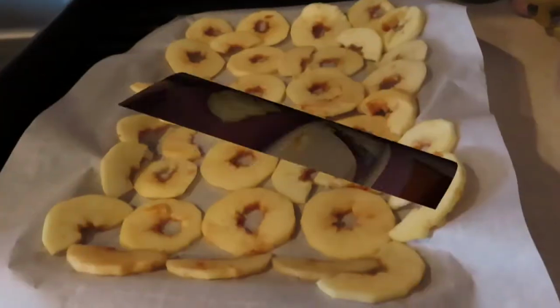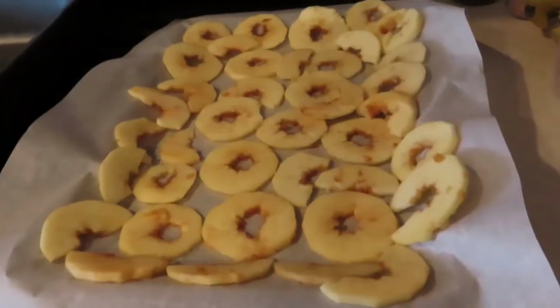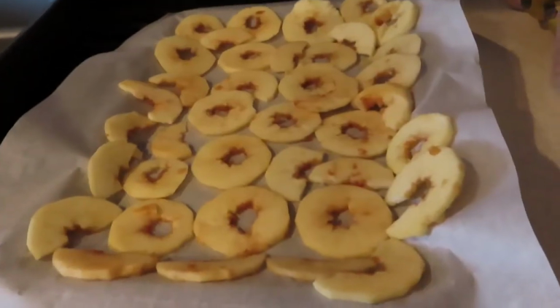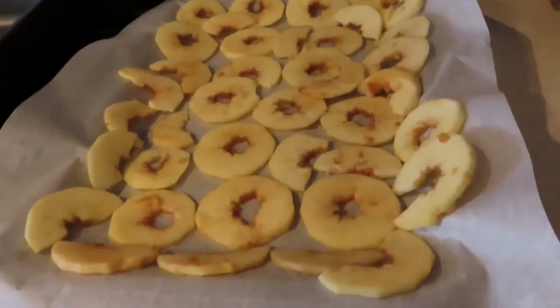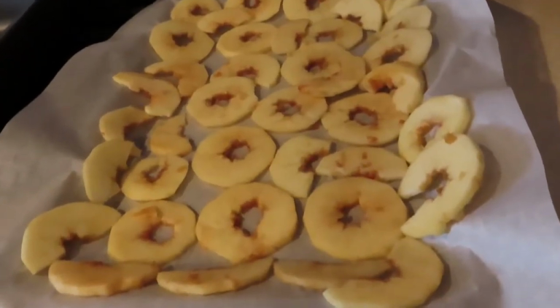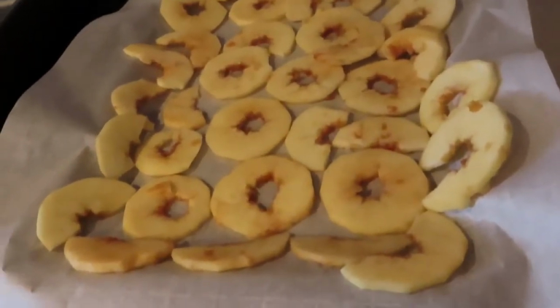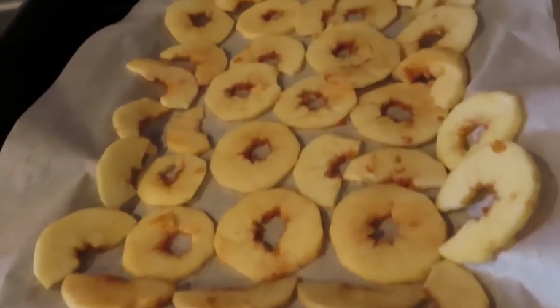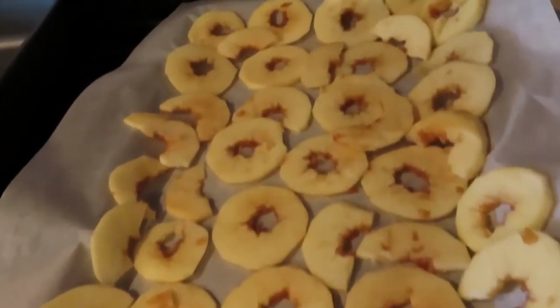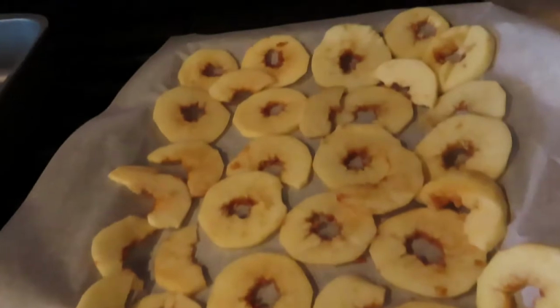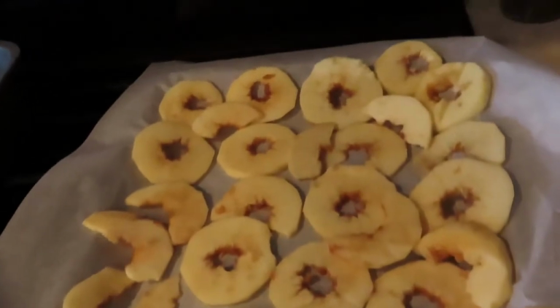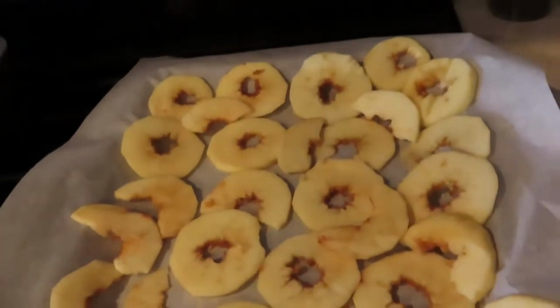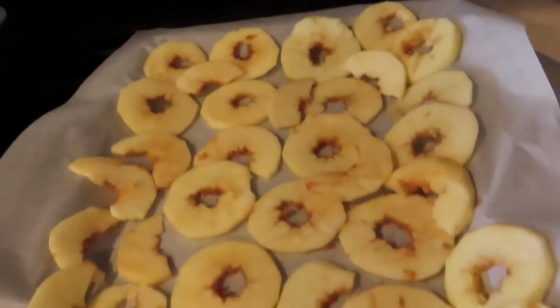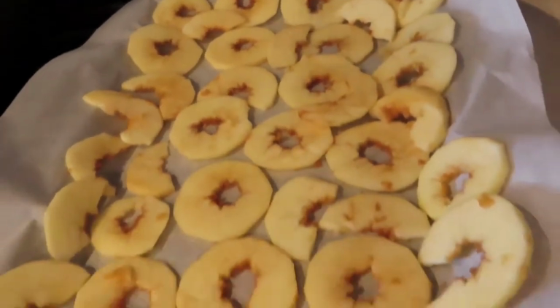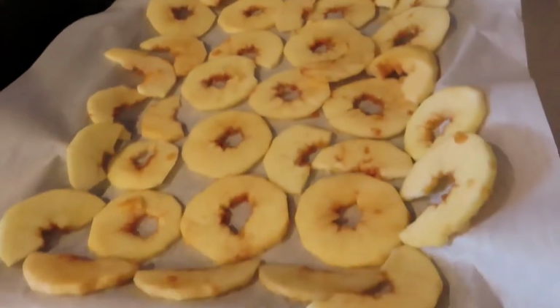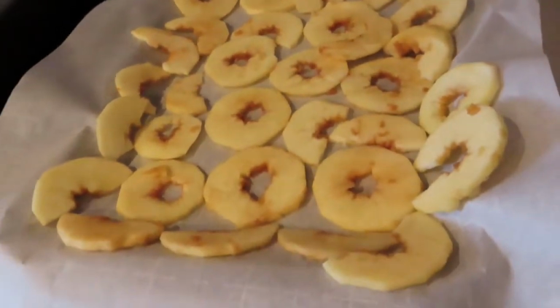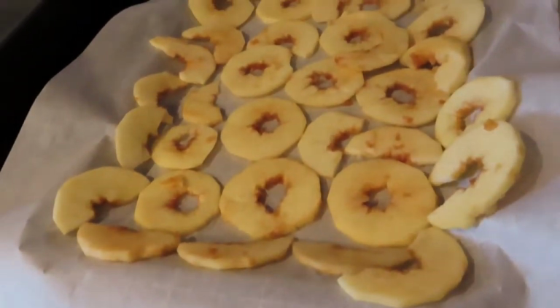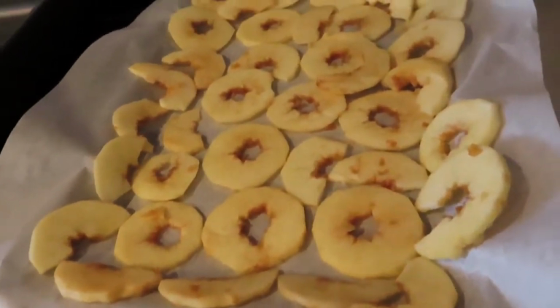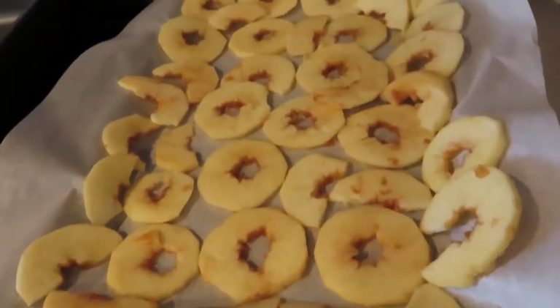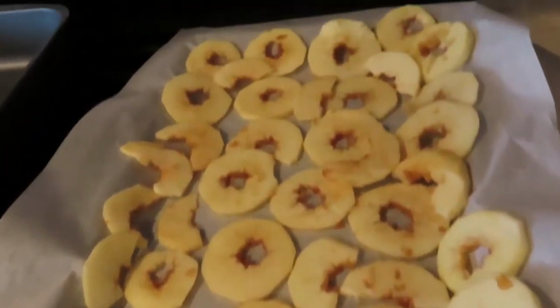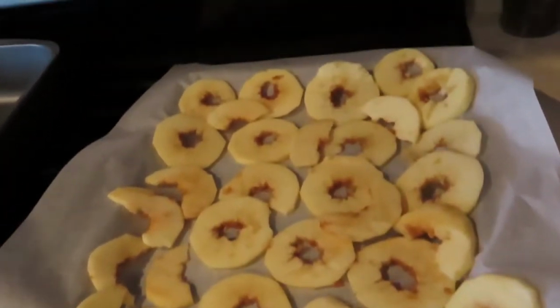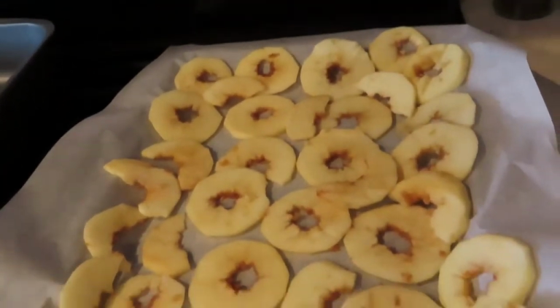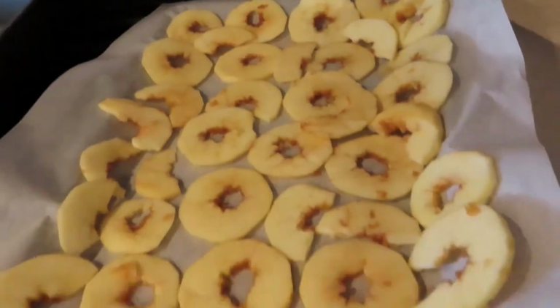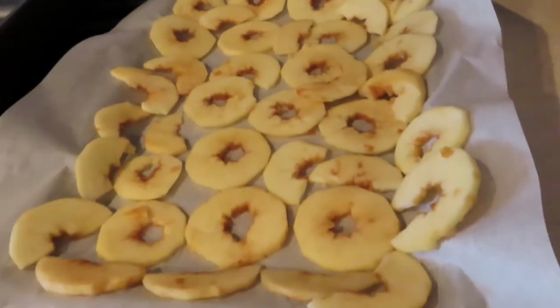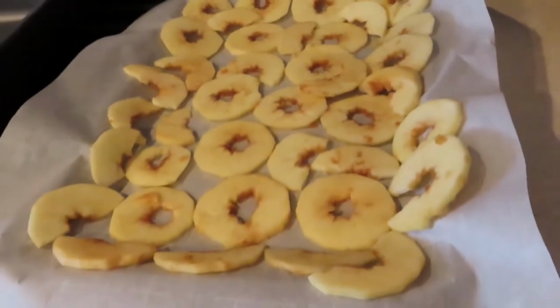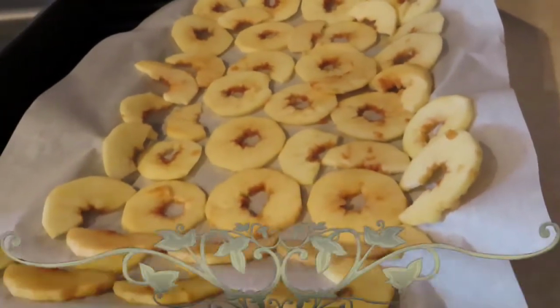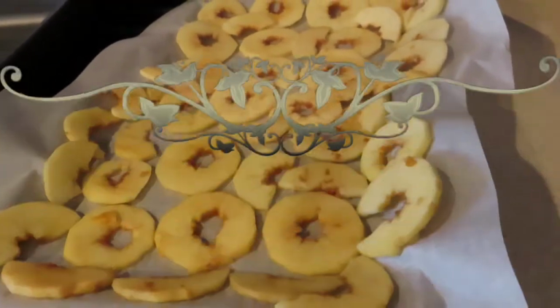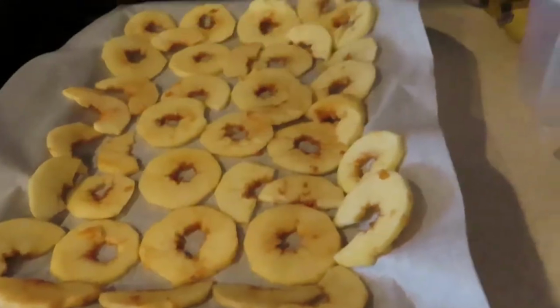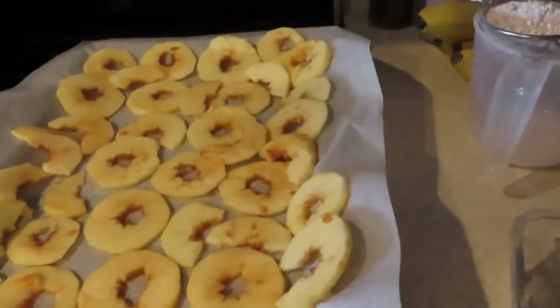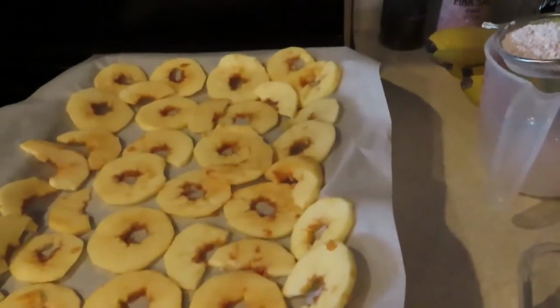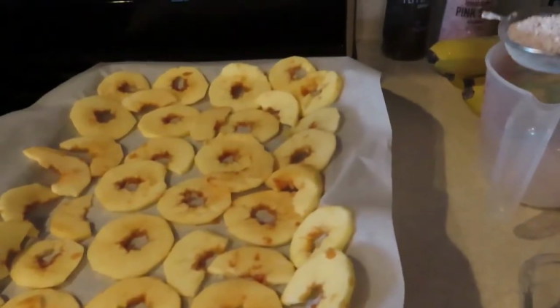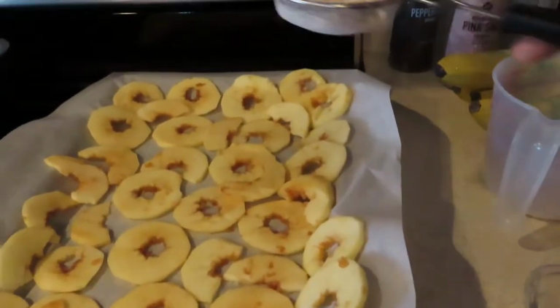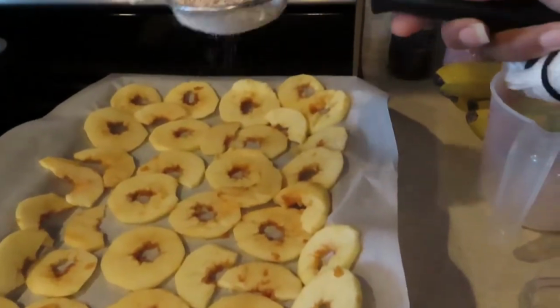All right, so I just put them on the tray and then I am going to sift the cinnamon and sugar on them. All right, this is what I'm going to do.